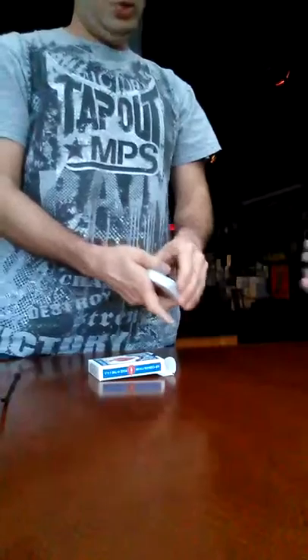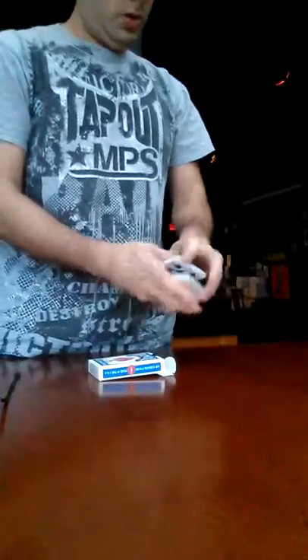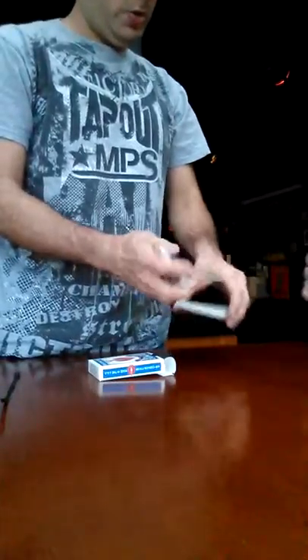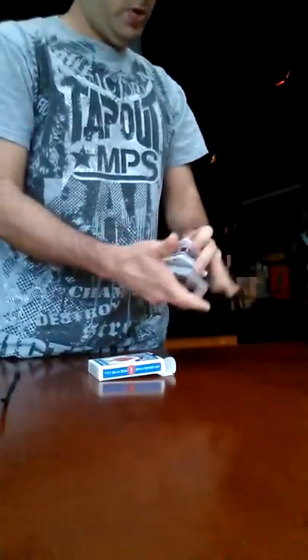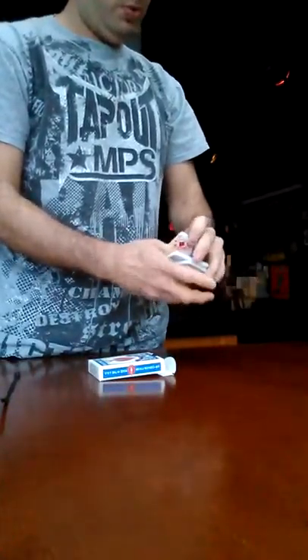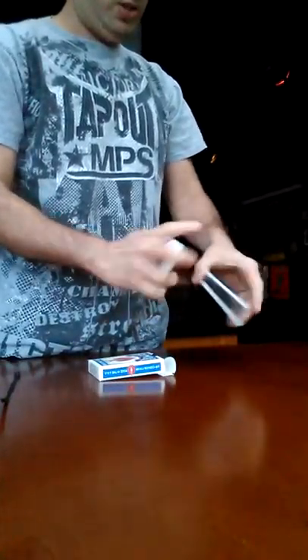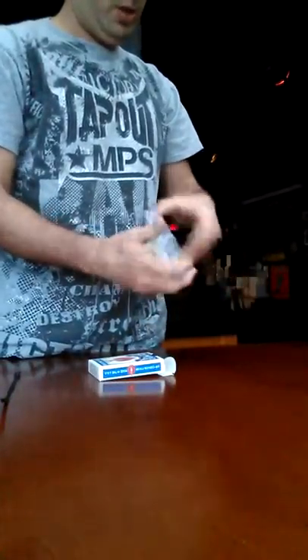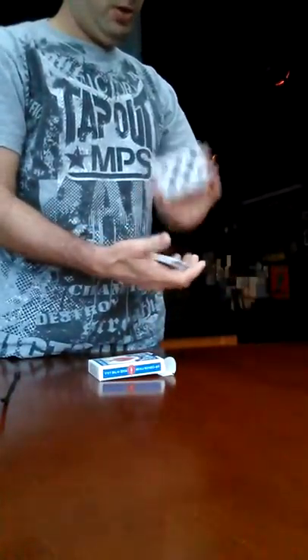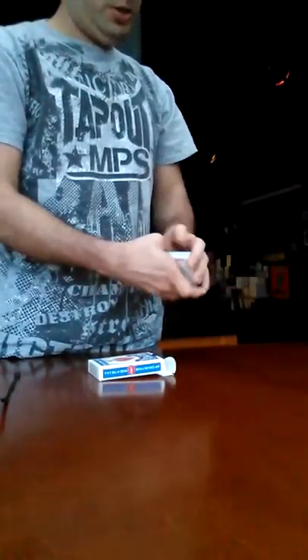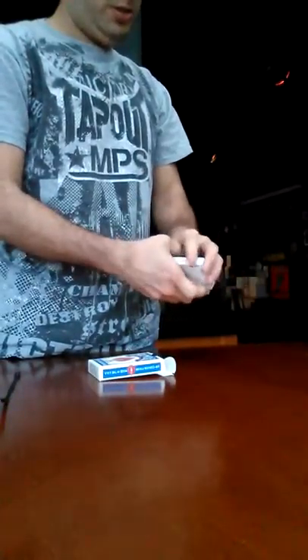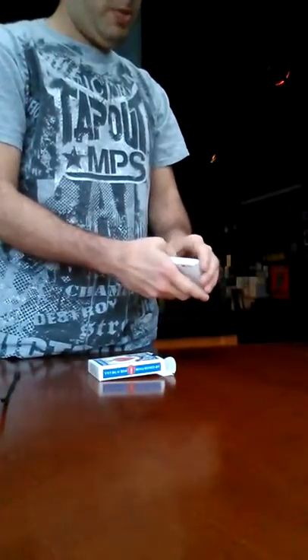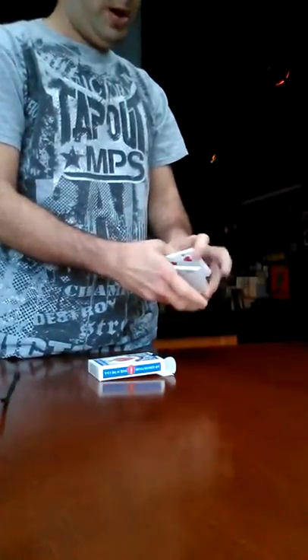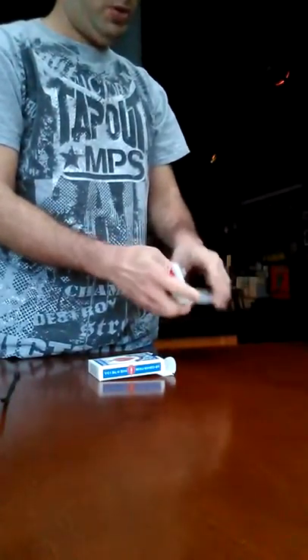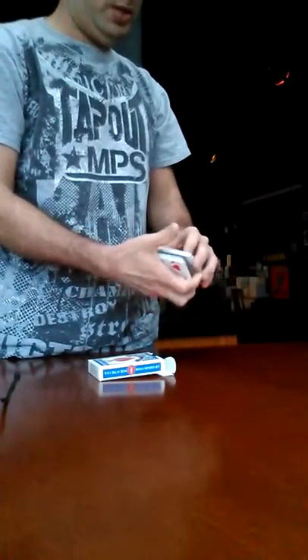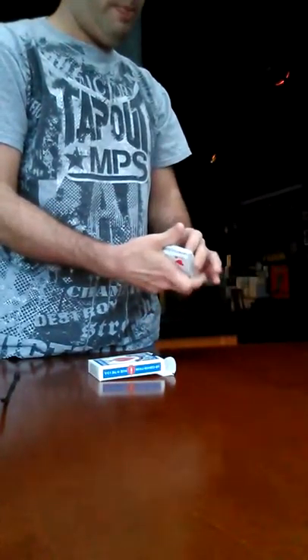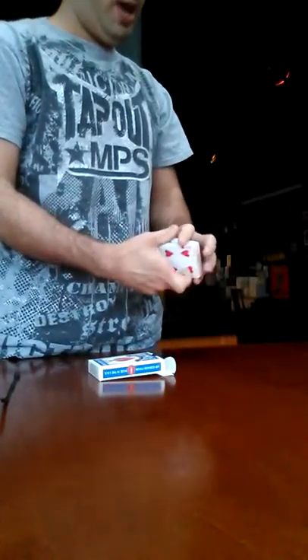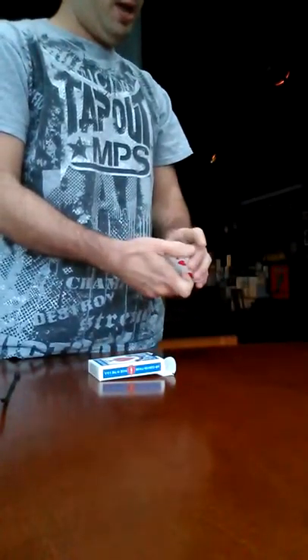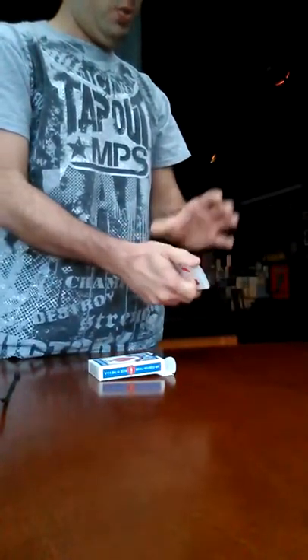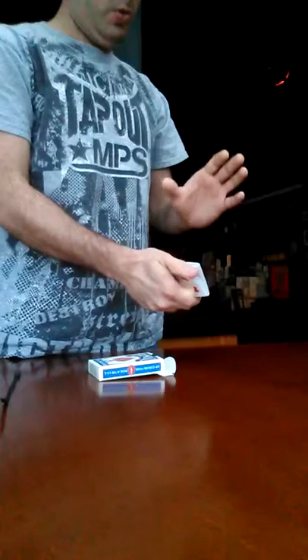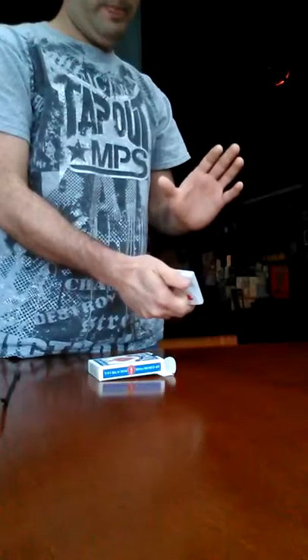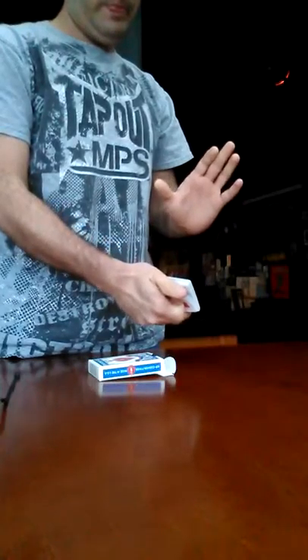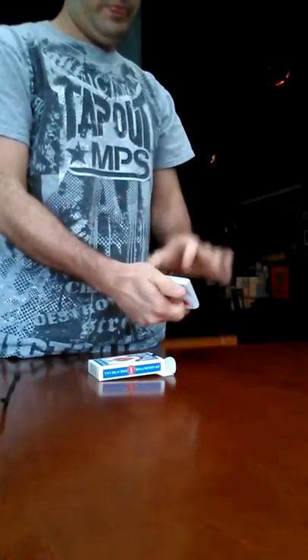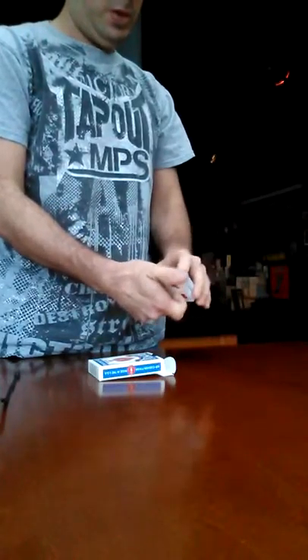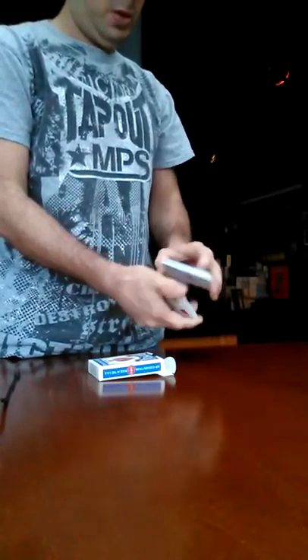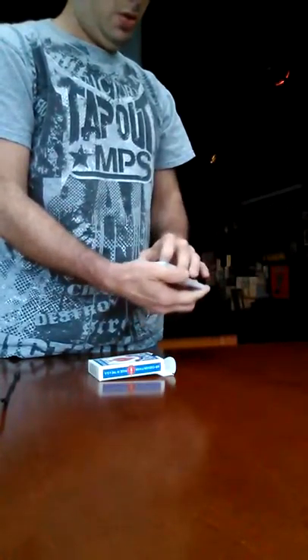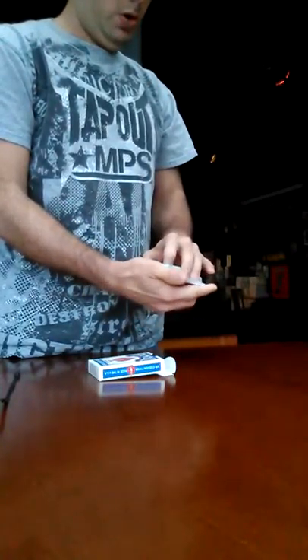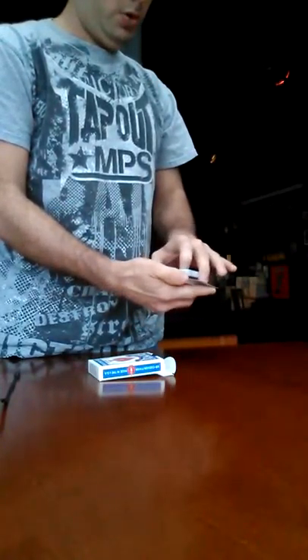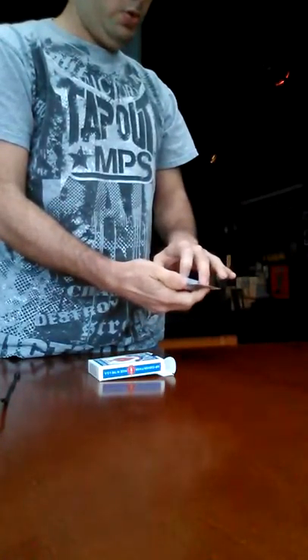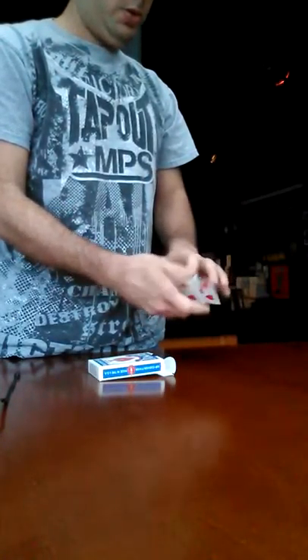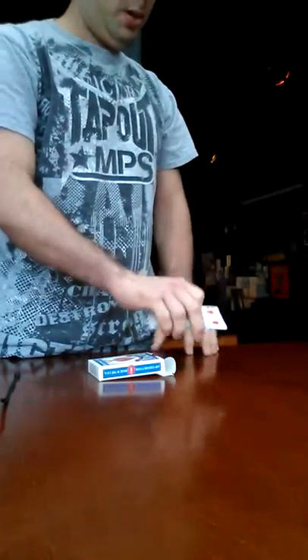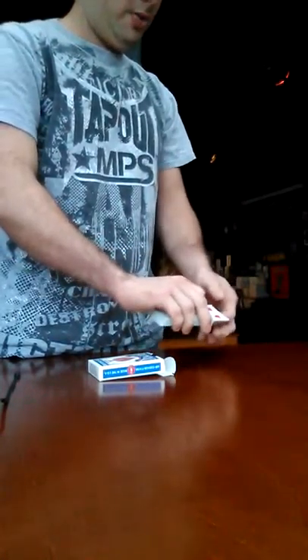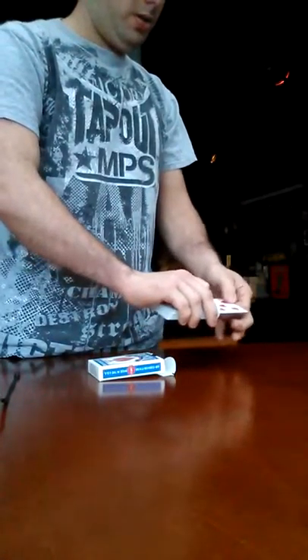Cool card trick. We're going to mix up the cards. Now I'm going to have you say stop anywhere you want. Stop. We're going to use the eight of hearts.